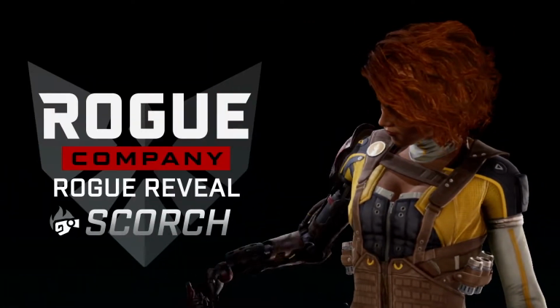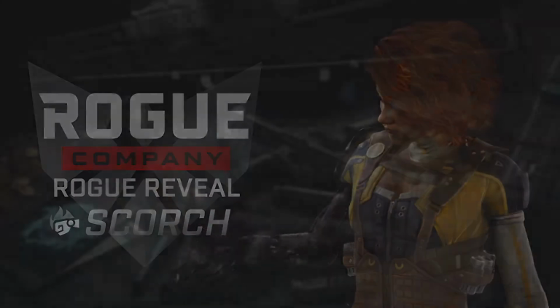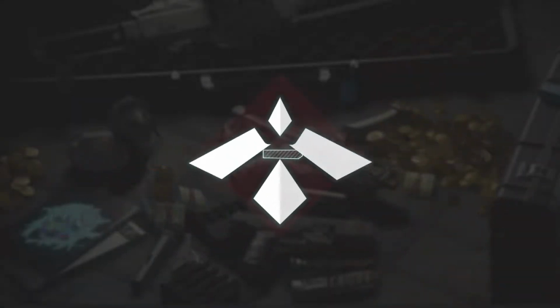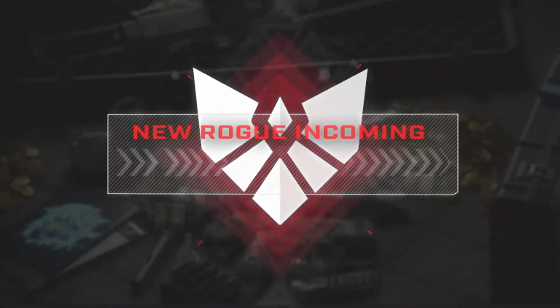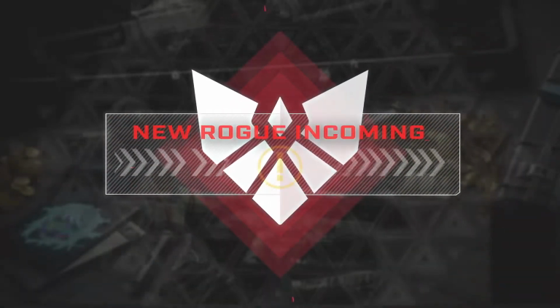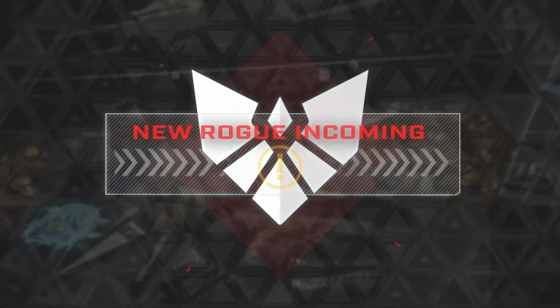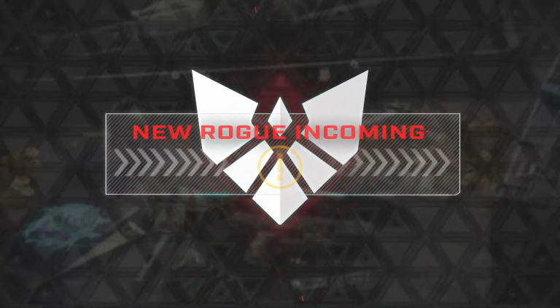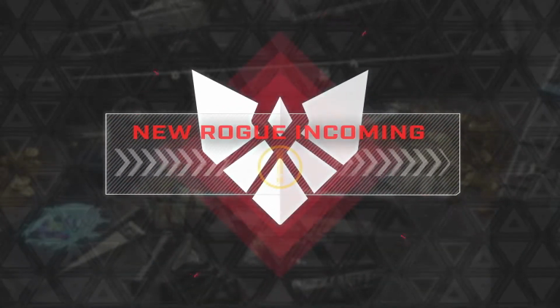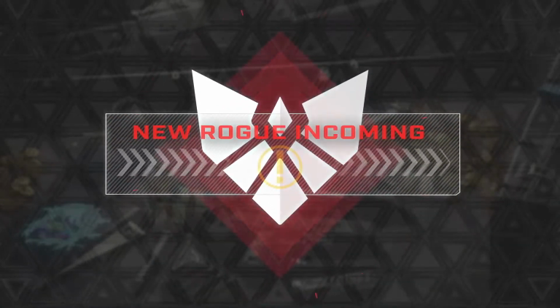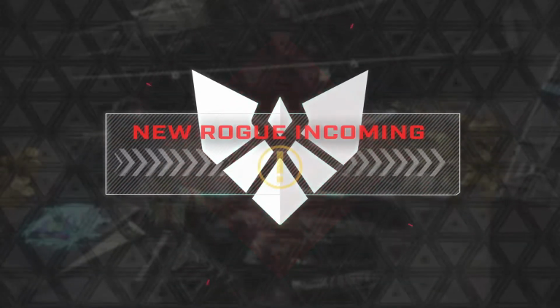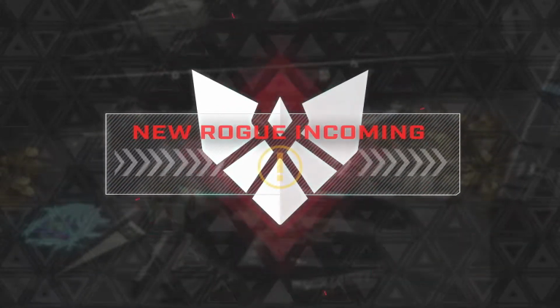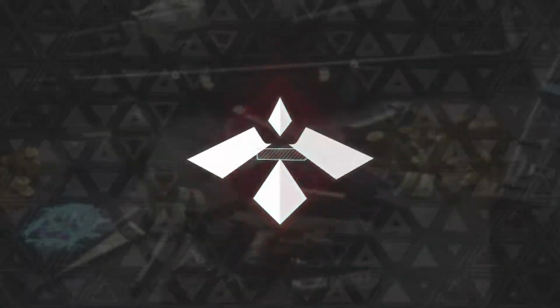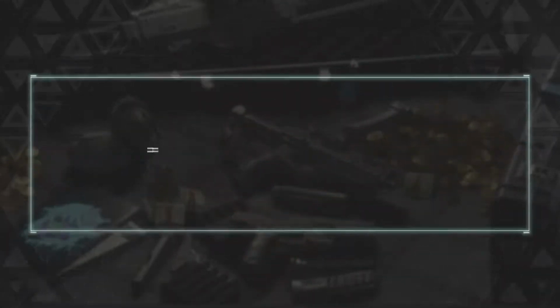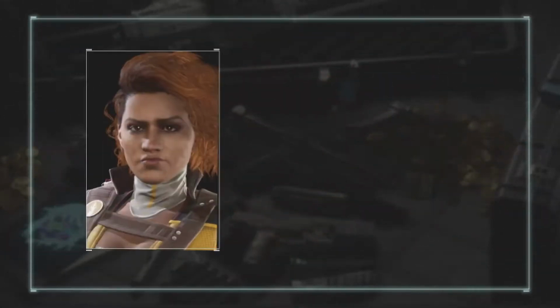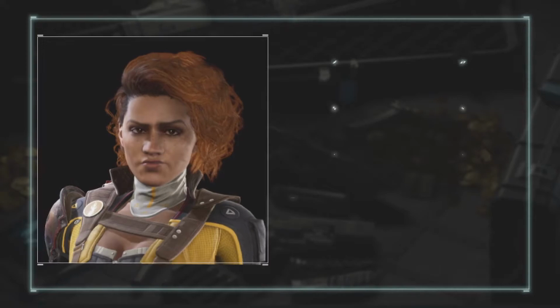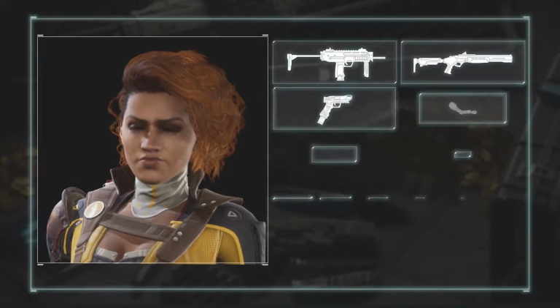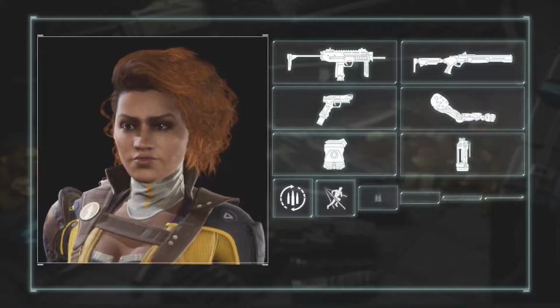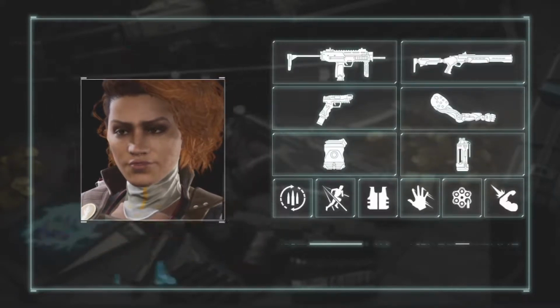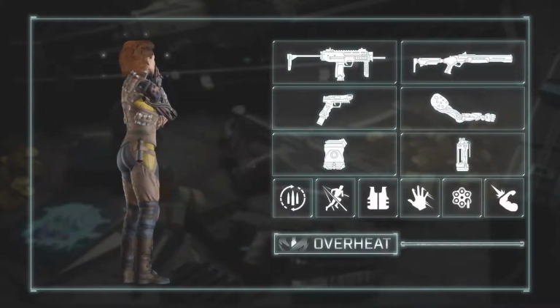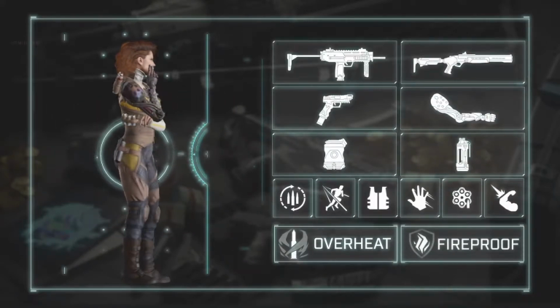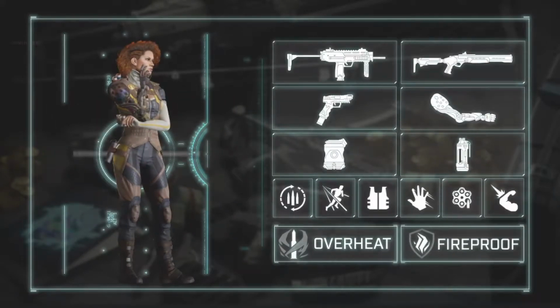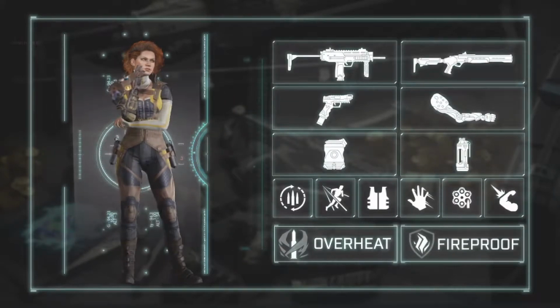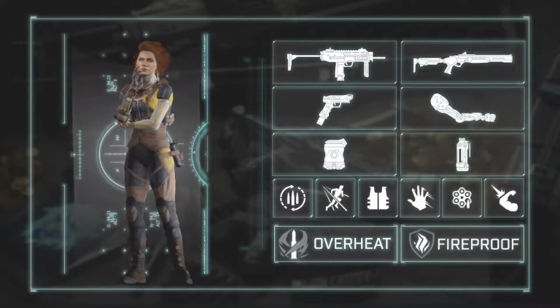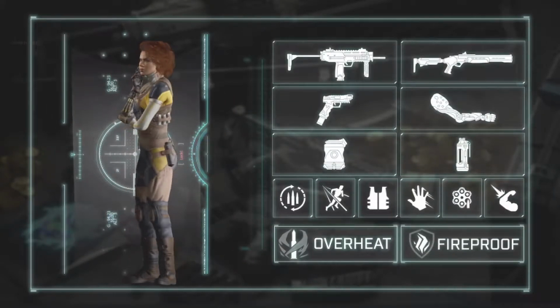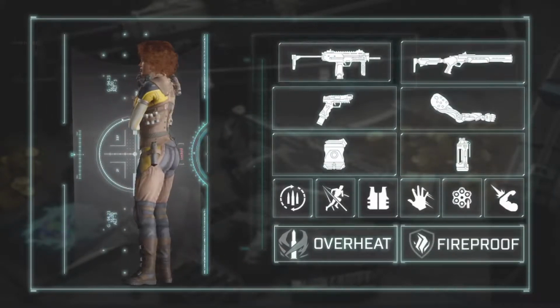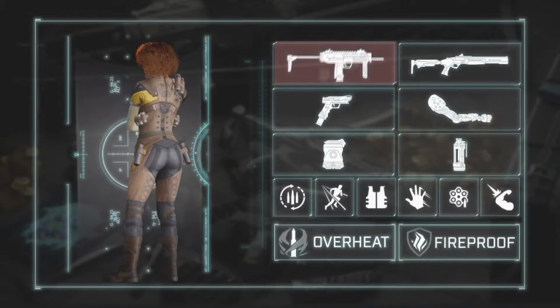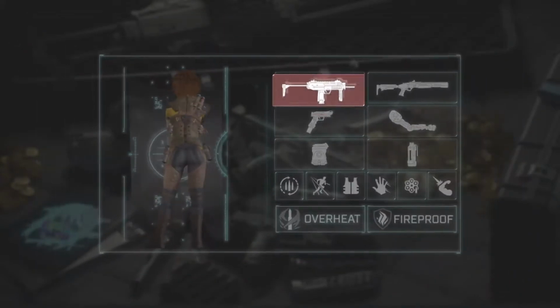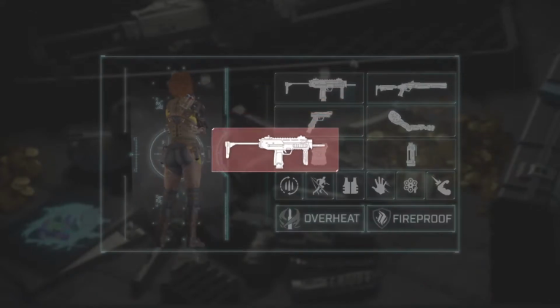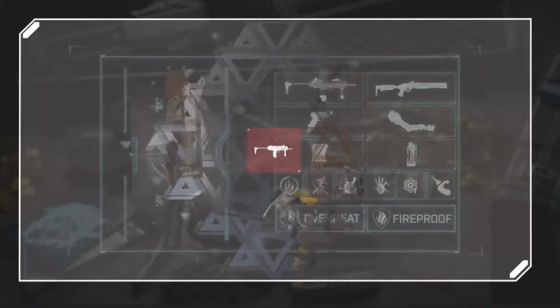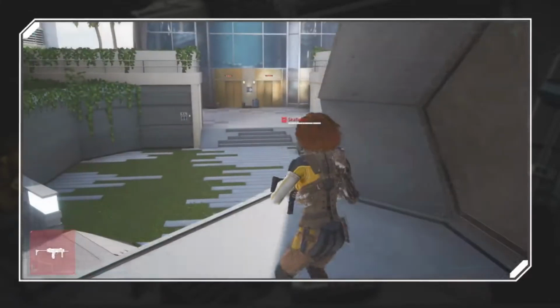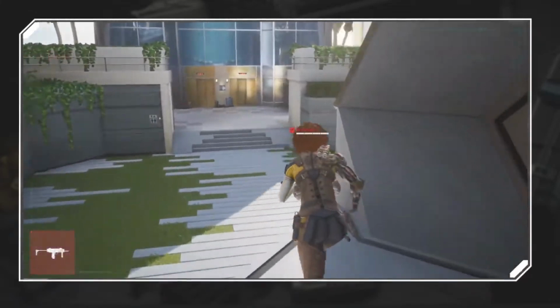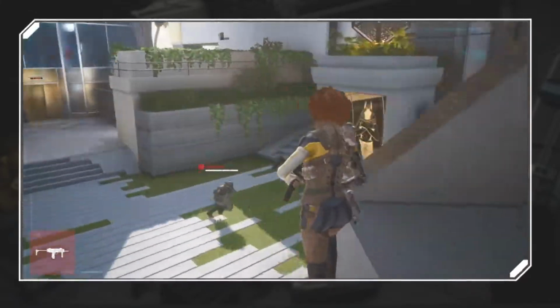Secure client communication initialized. Welcome to Rogue Company. When a mission calls for literal firepower, it's time to bring the heat. Meet Scorch. Scorch's arsenal is all about lighting up the opposition.